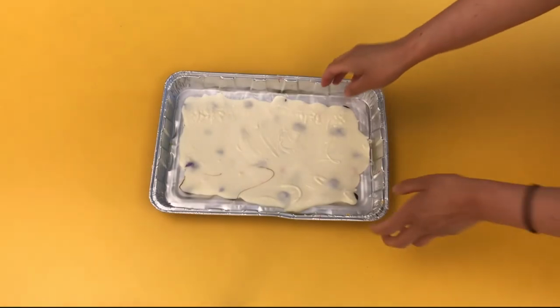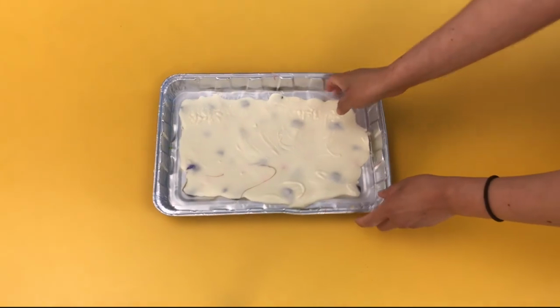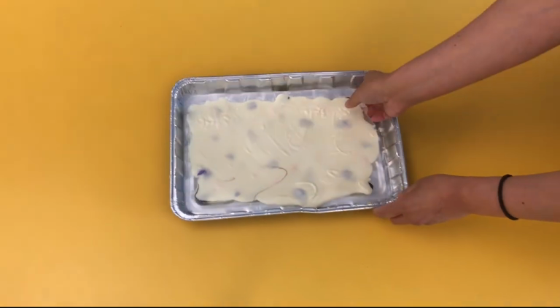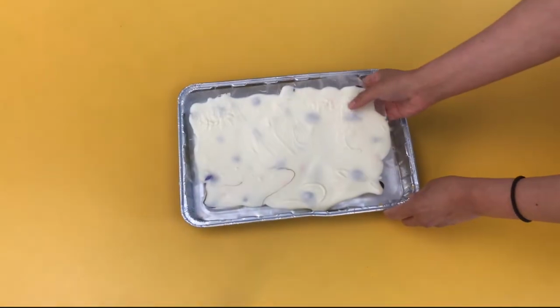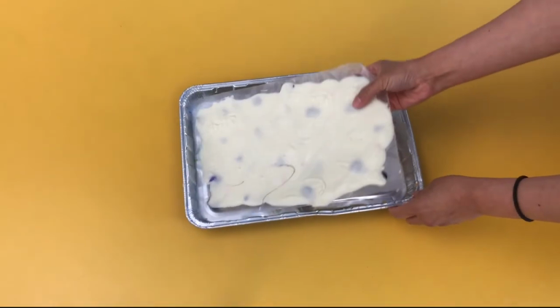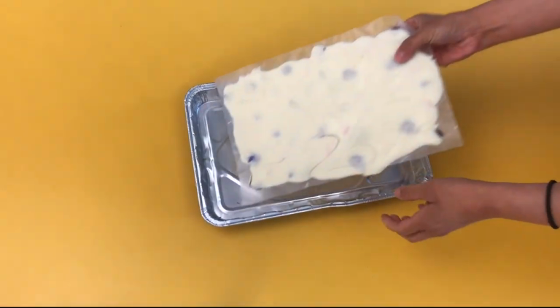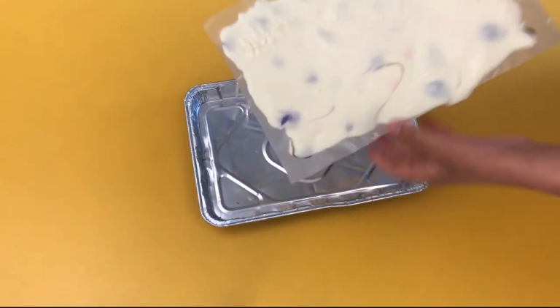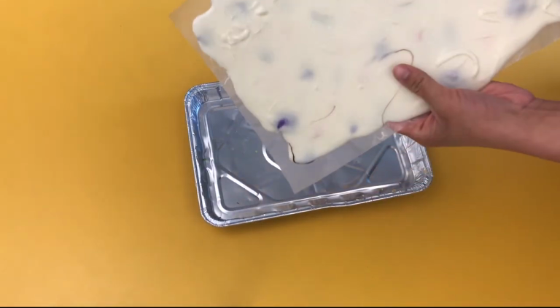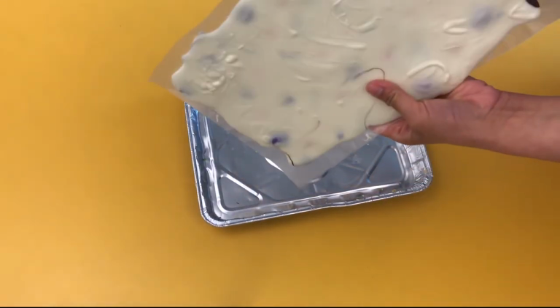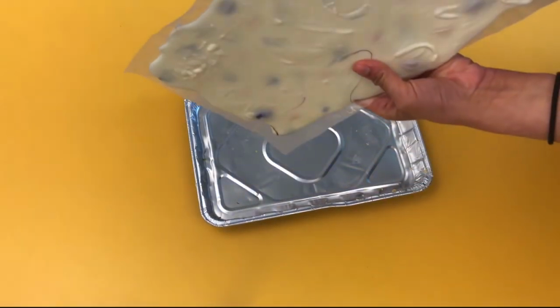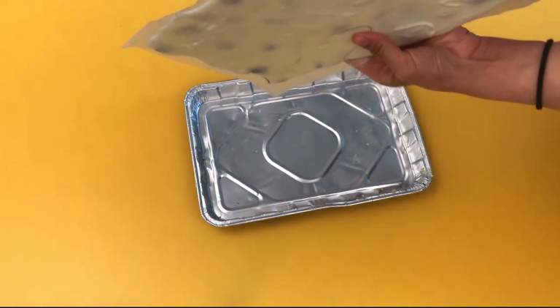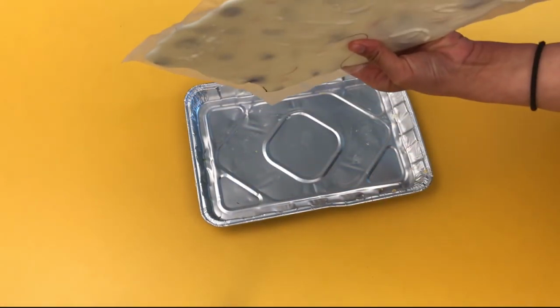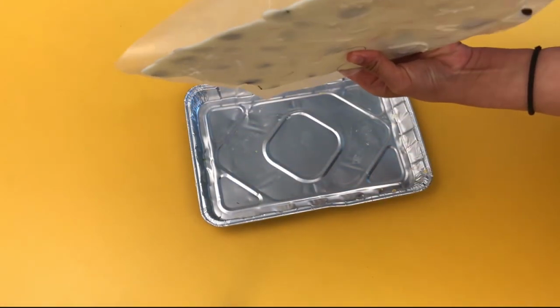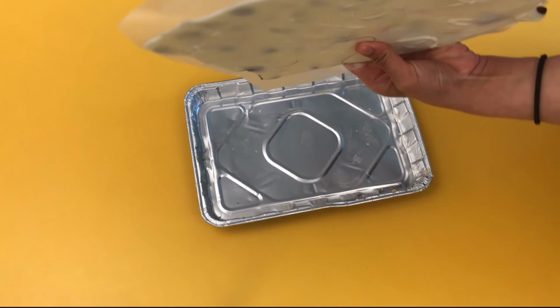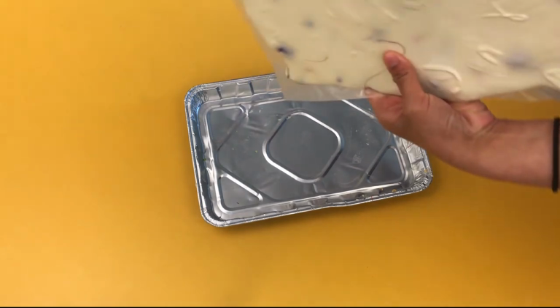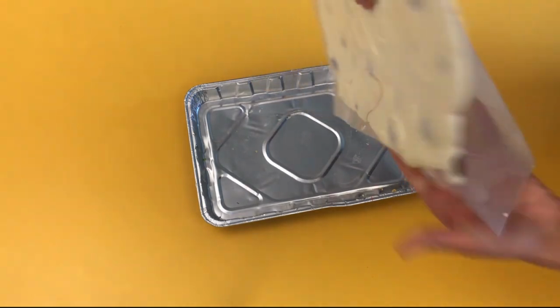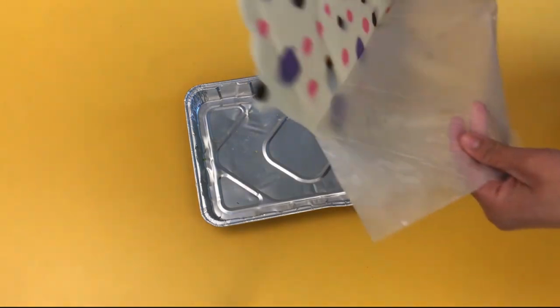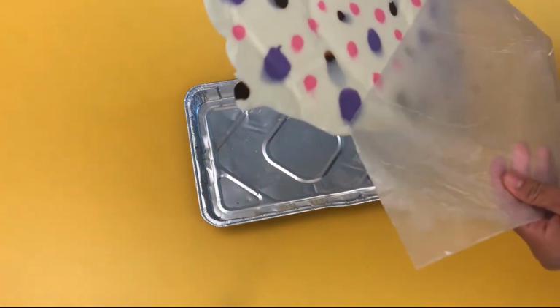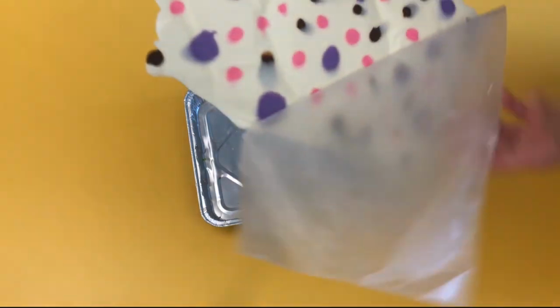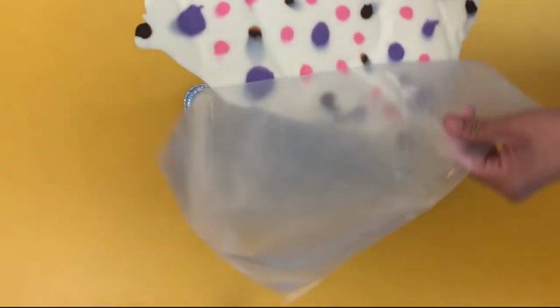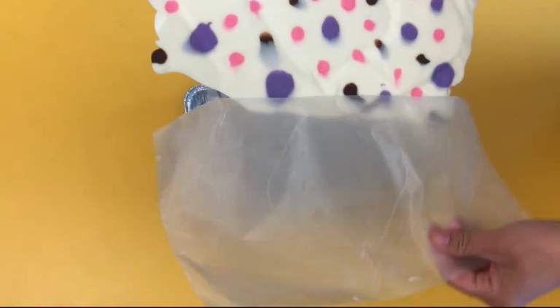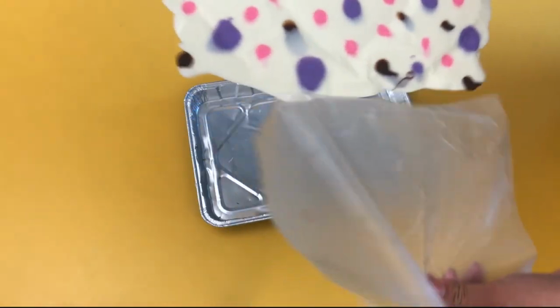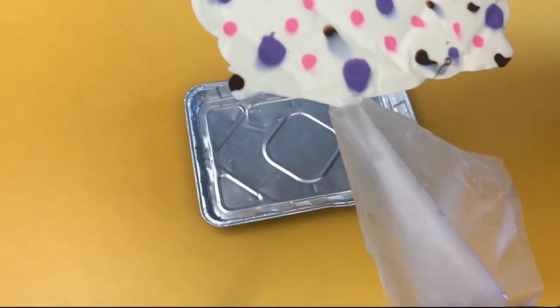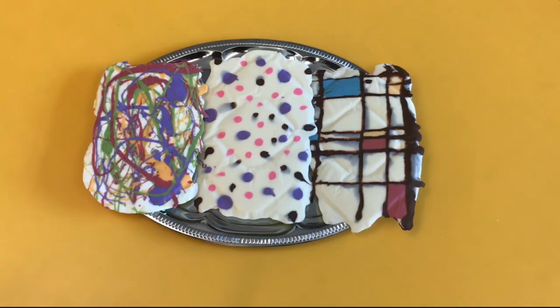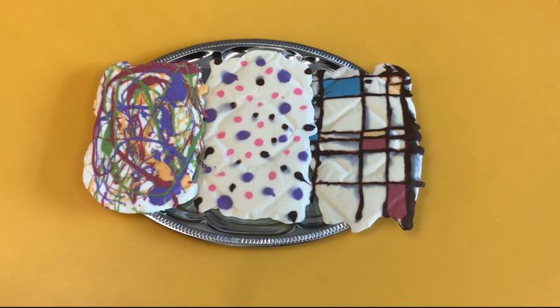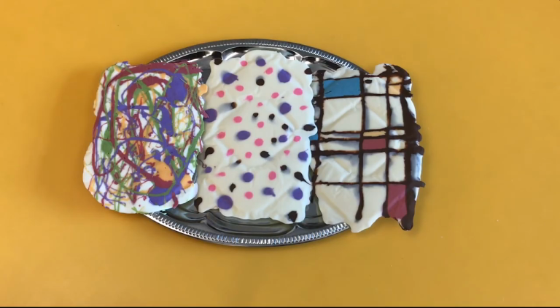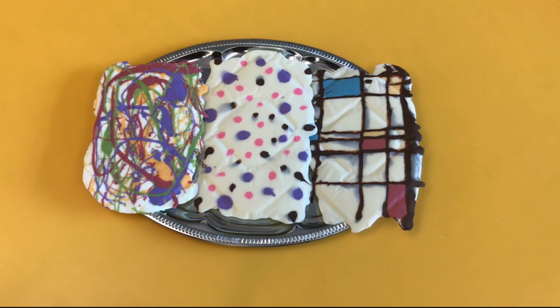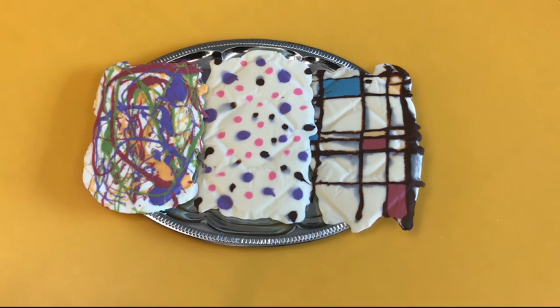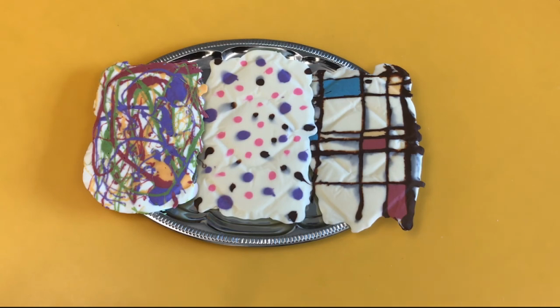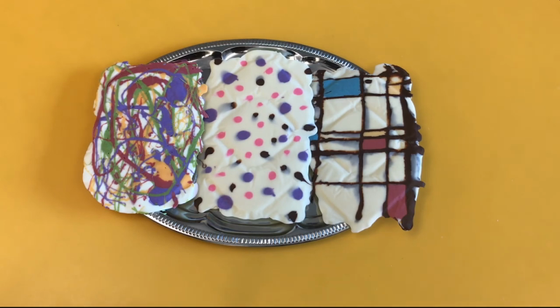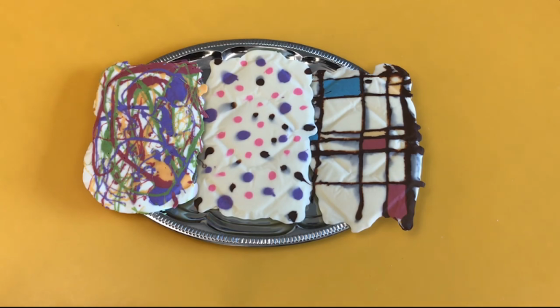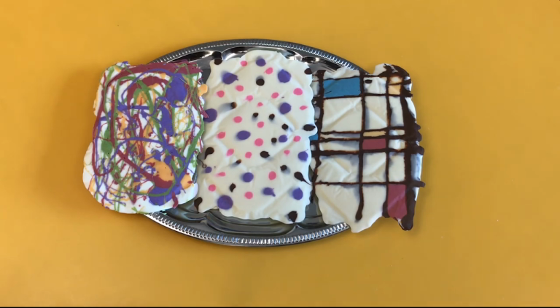Once your chocolate has hardened, peel it from the wax paper. It's ready to eat. Hope you had fun painting with chocolate. See you next time!